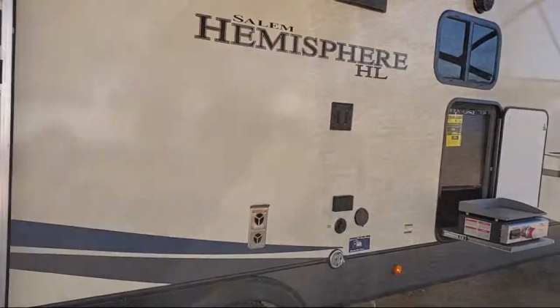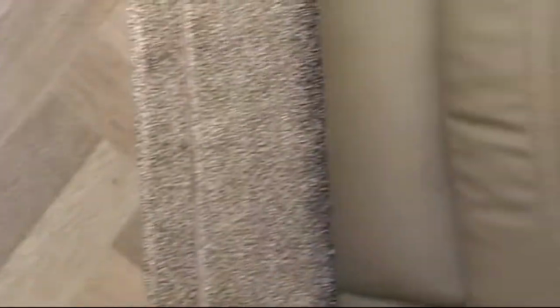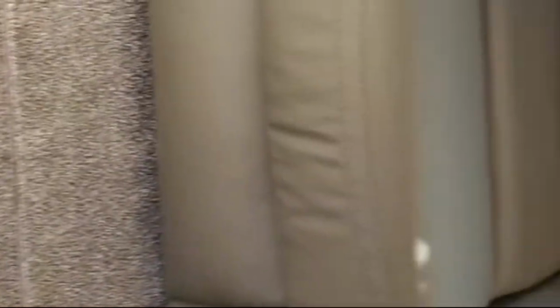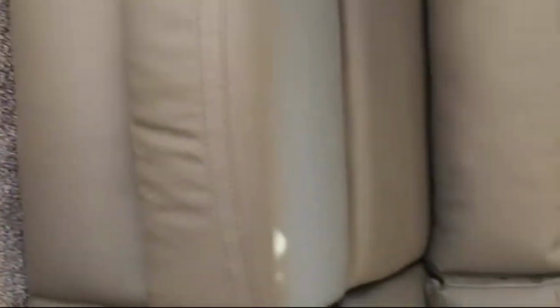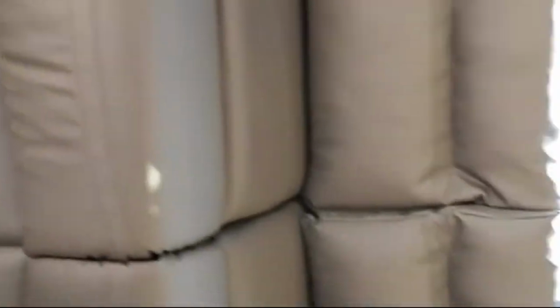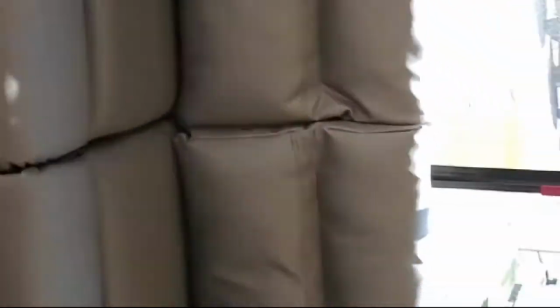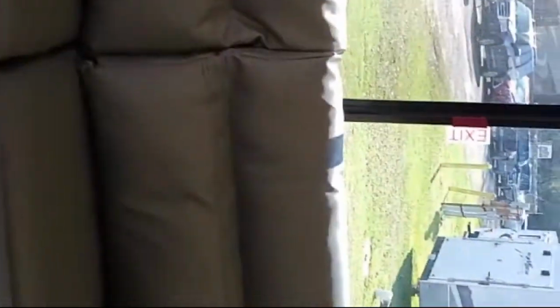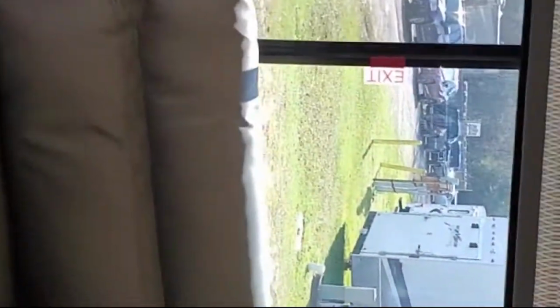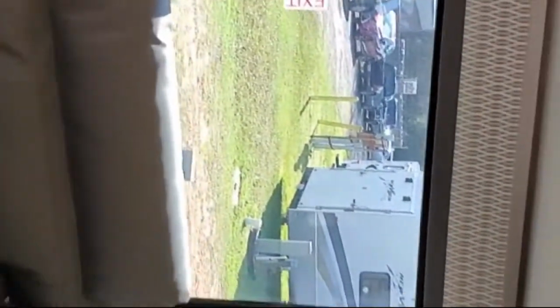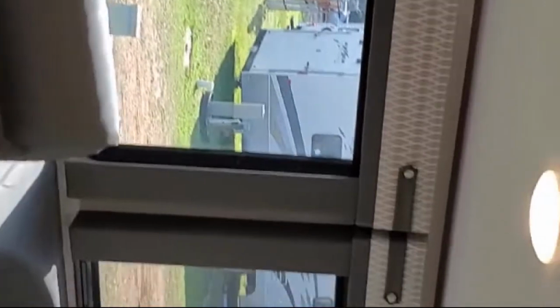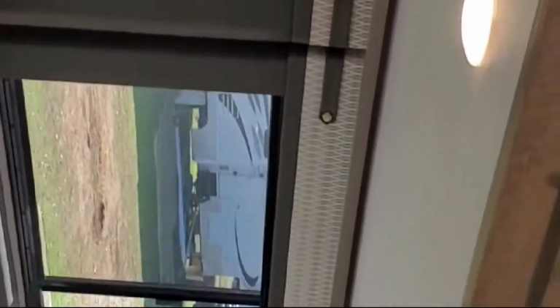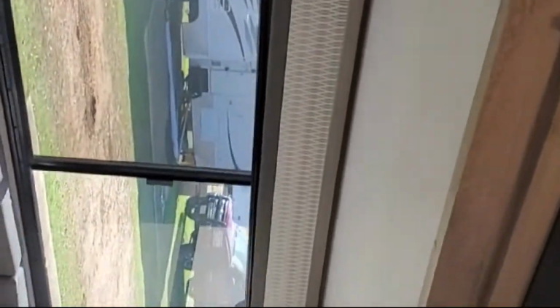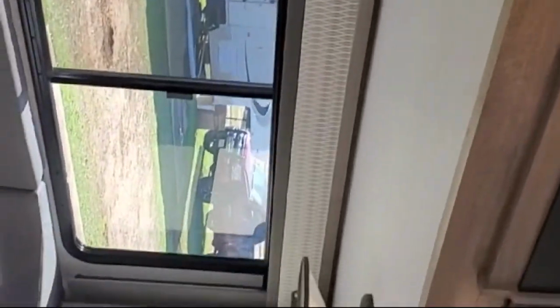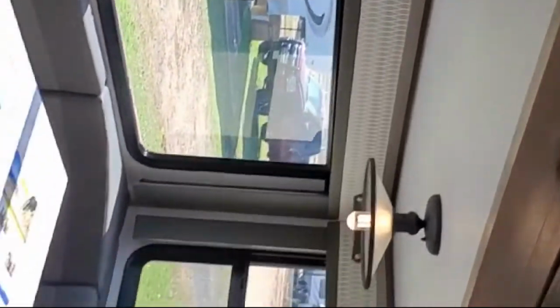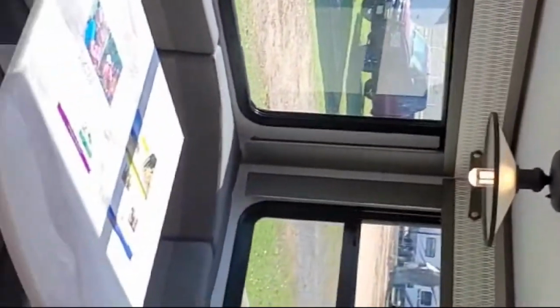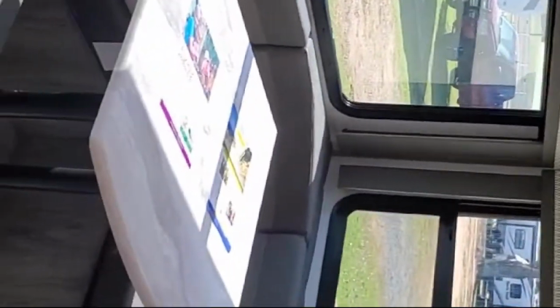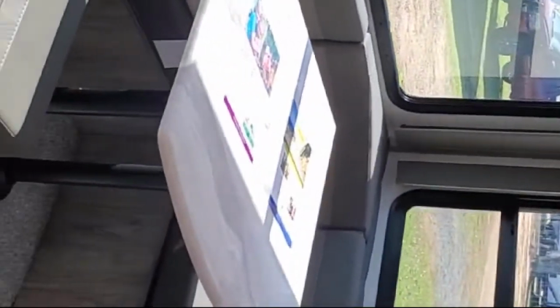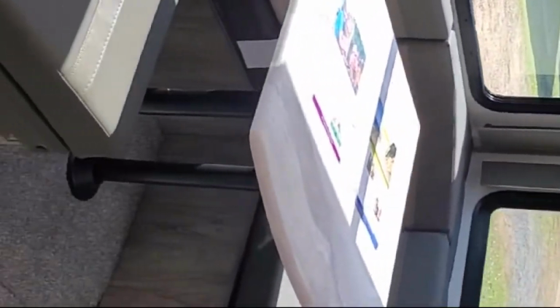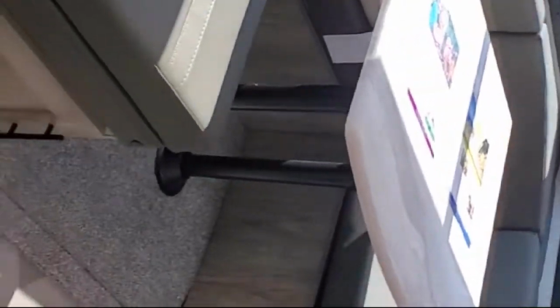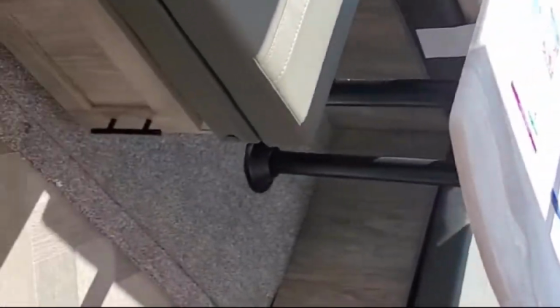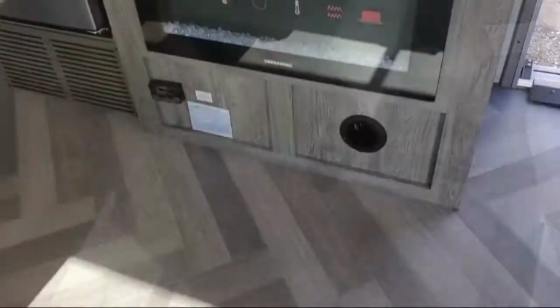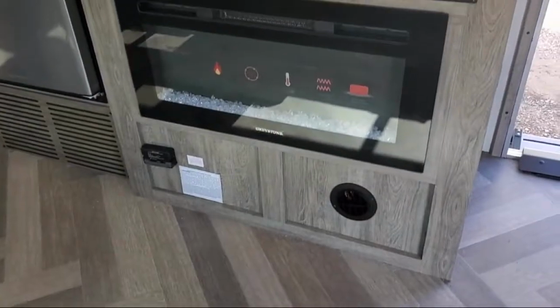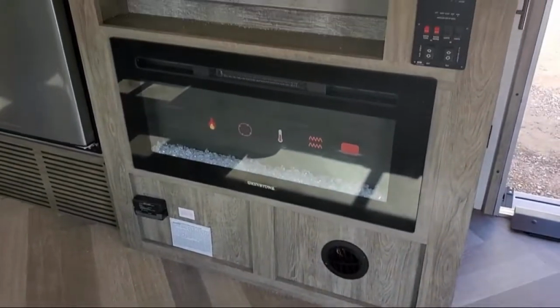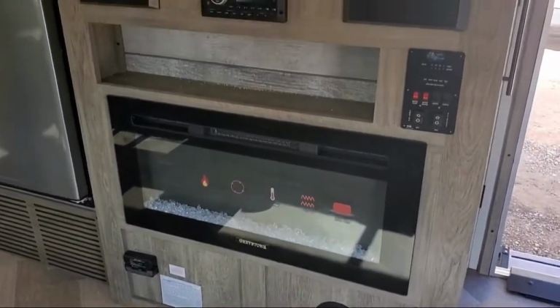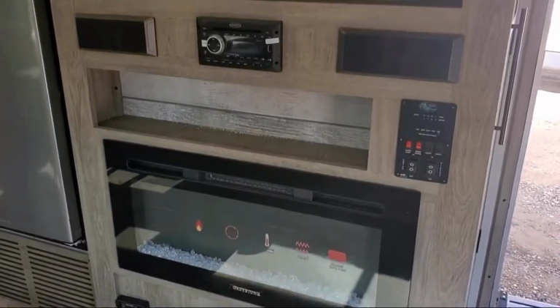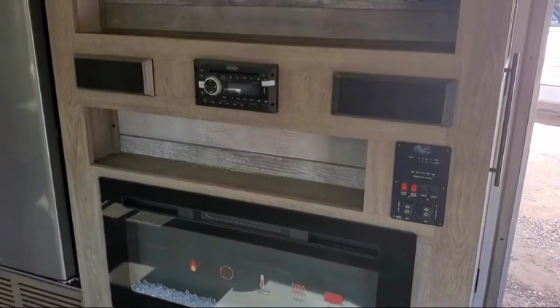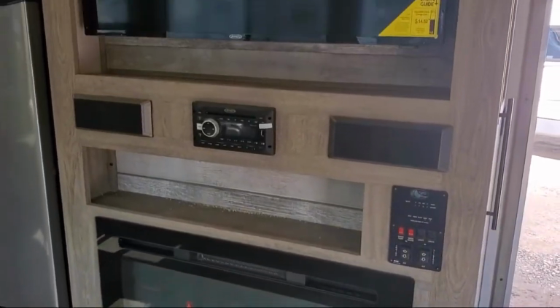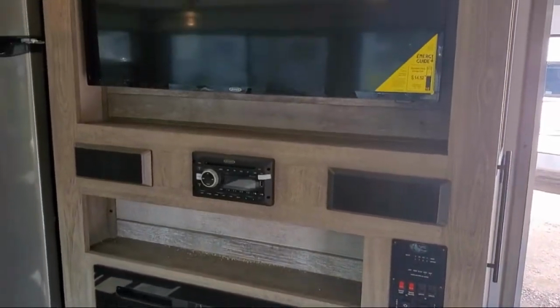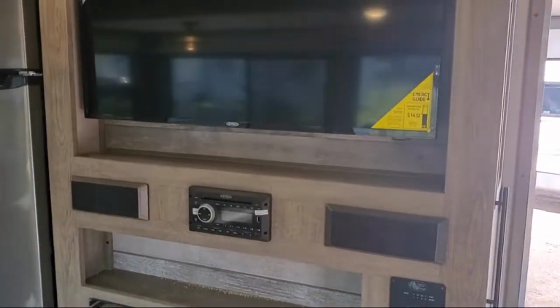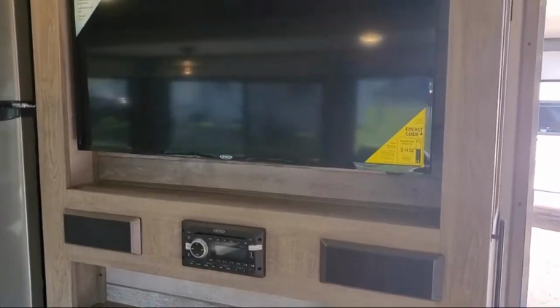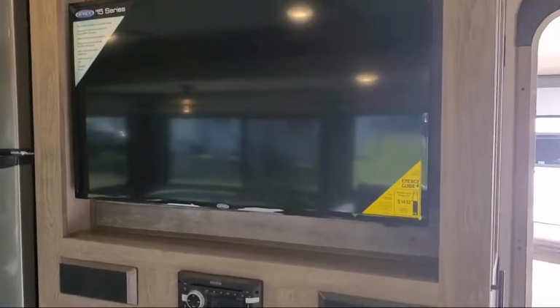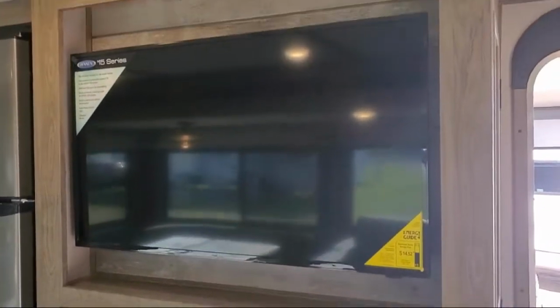TV hookup in the bedroom, tri-fold sofa sleeper, double wardrobes, three burner cooktop, microwave, under bed storage, electric tank heaters, living room fireplace, and a shower skylight.